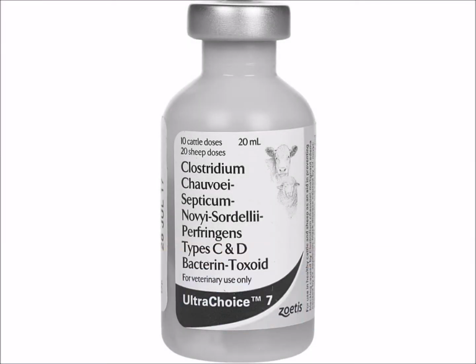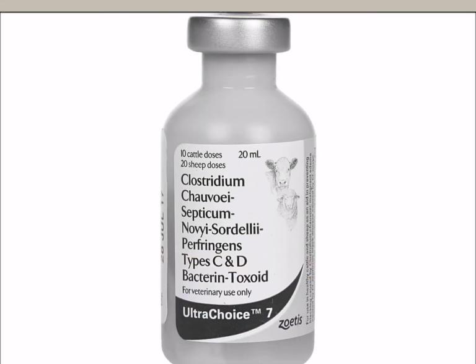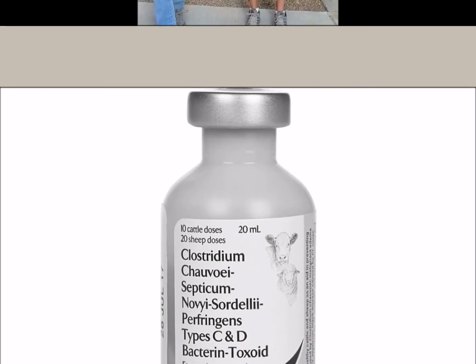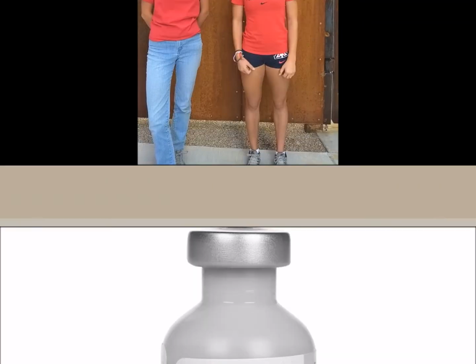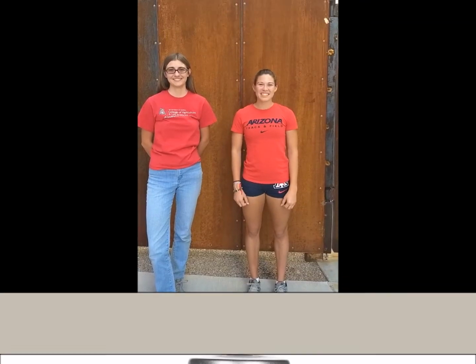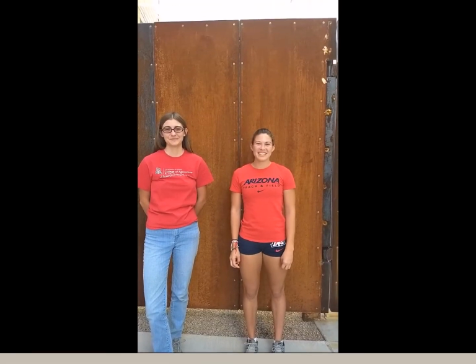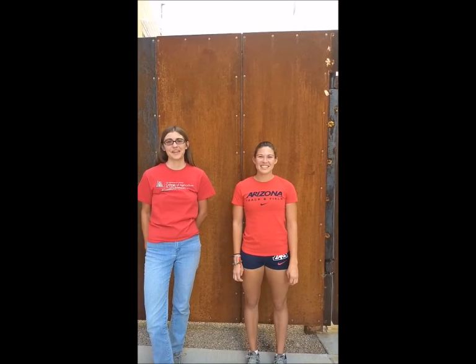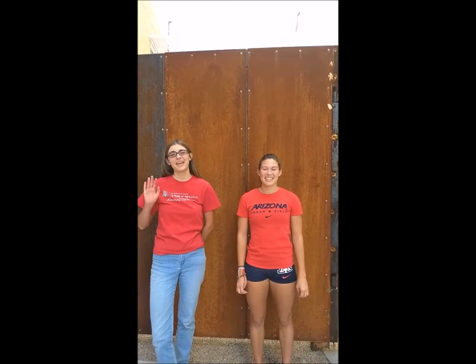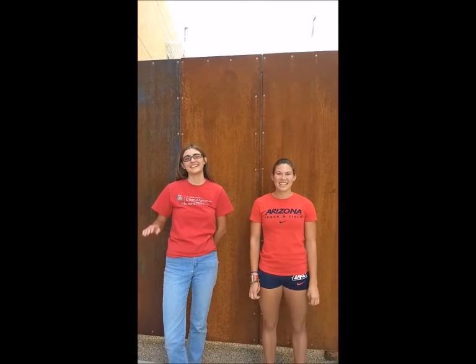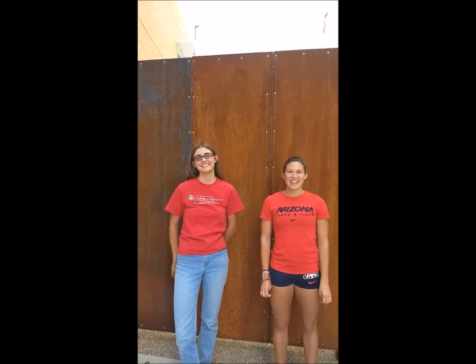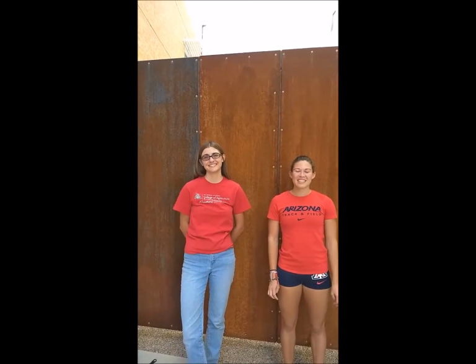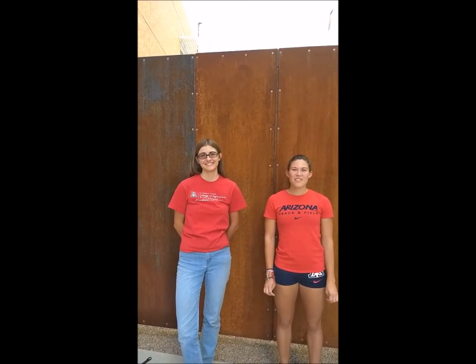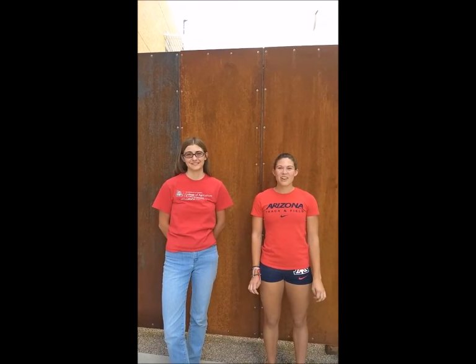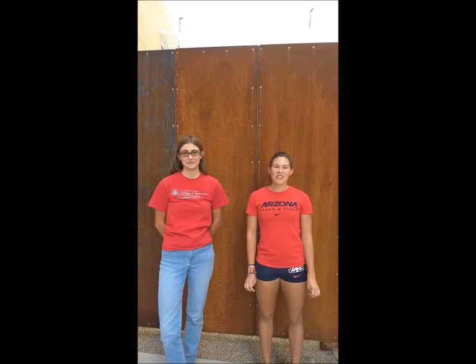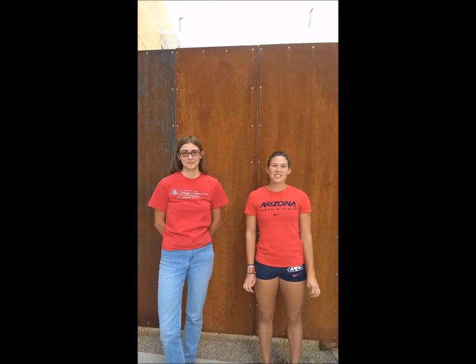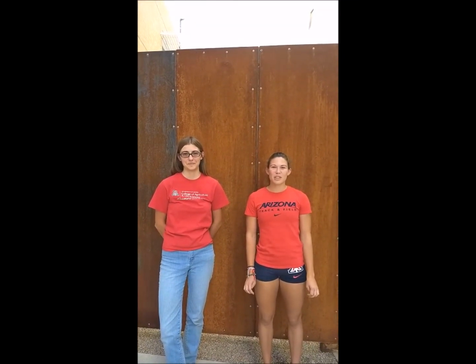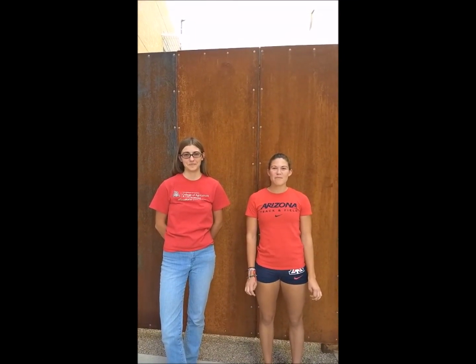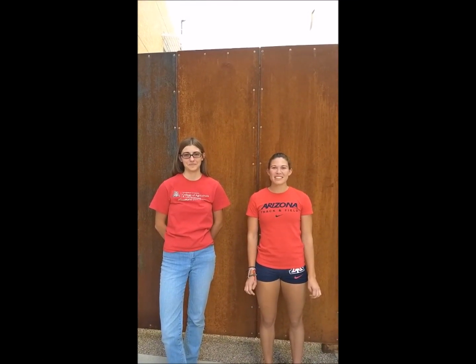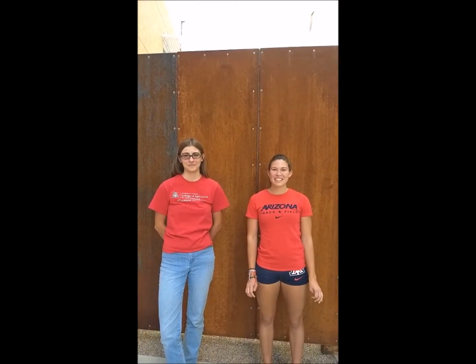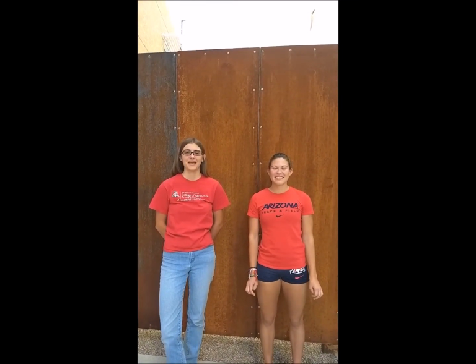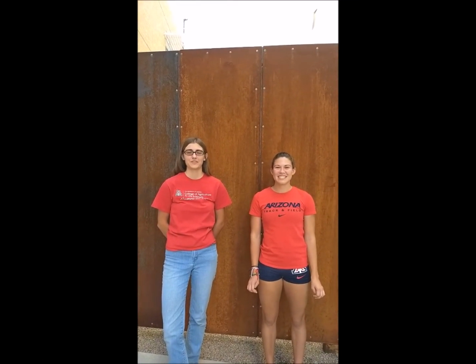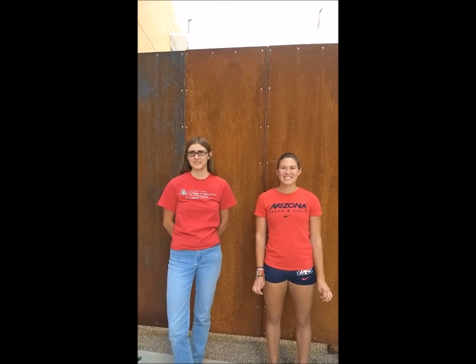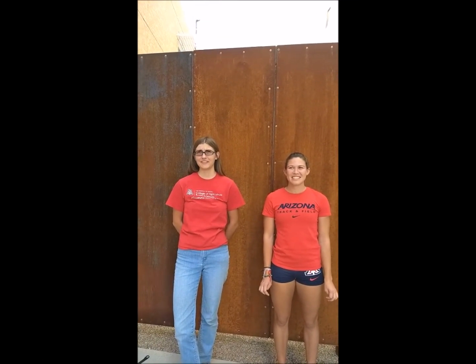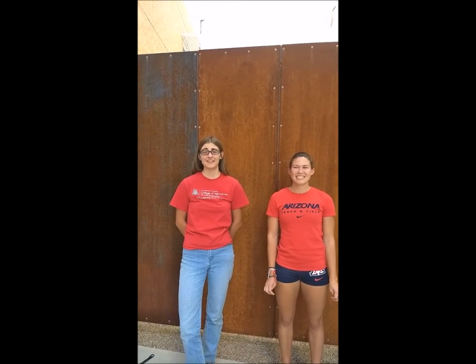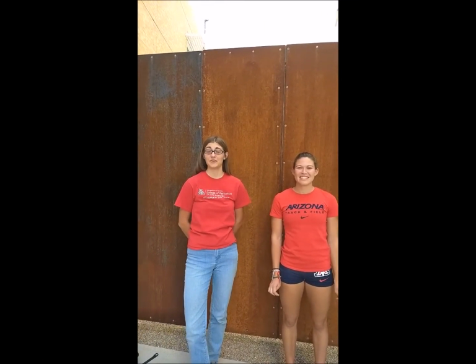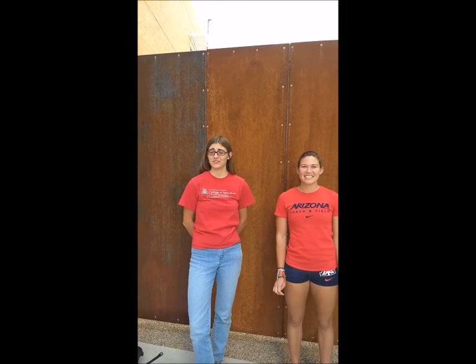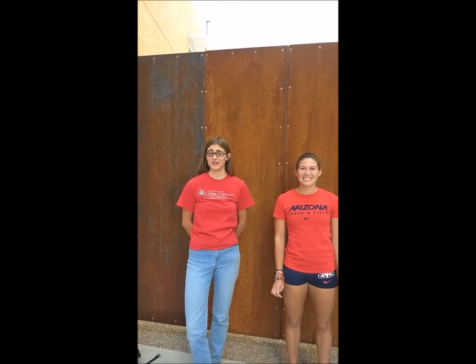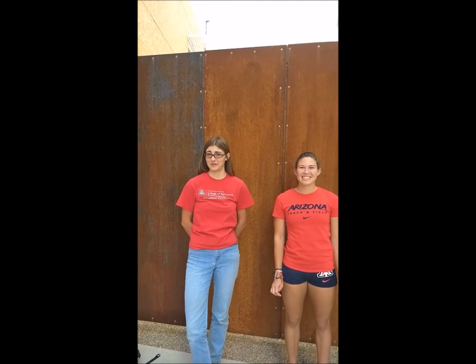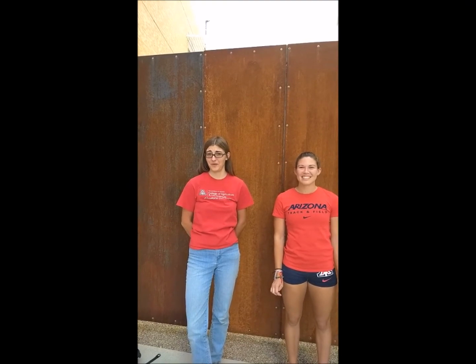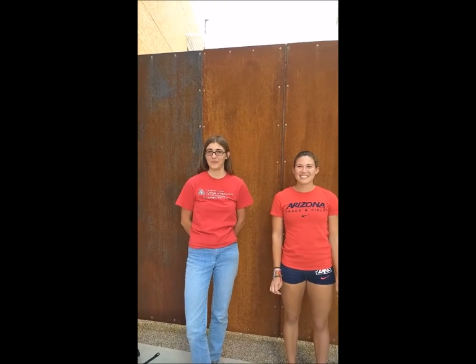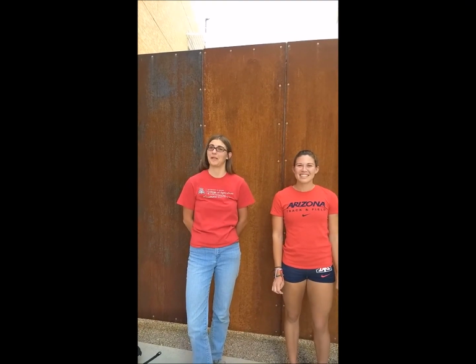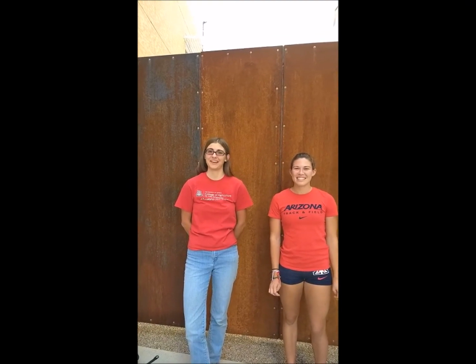Hi, my name is Madison and I'm Hannah. This is our video on the clostridium vaccine, specifically Clostridium chauvoei, or blackleg.